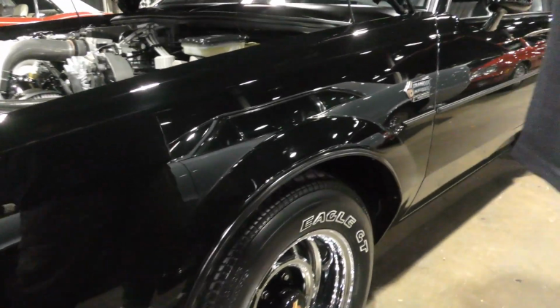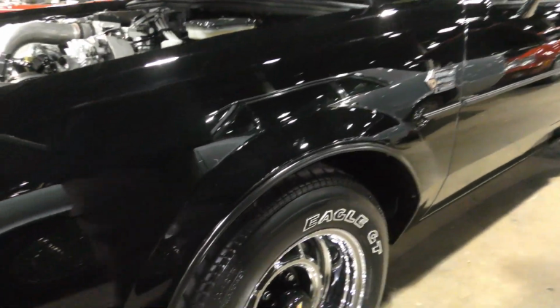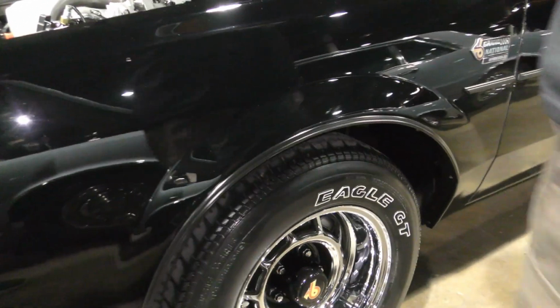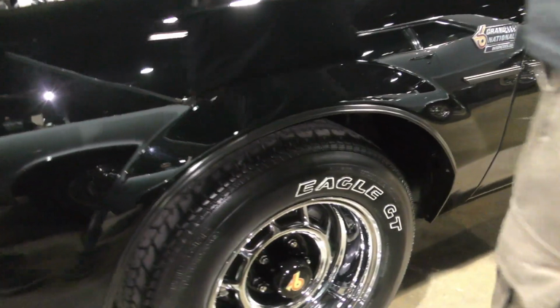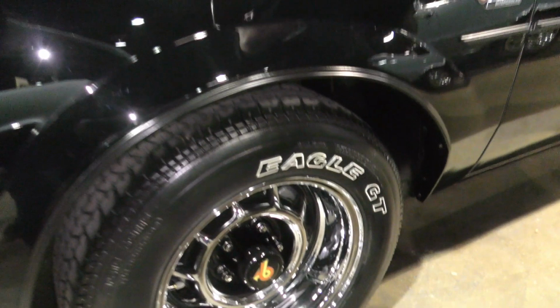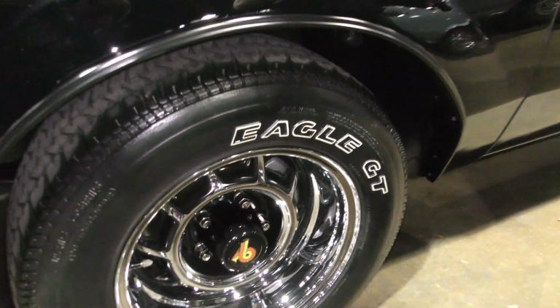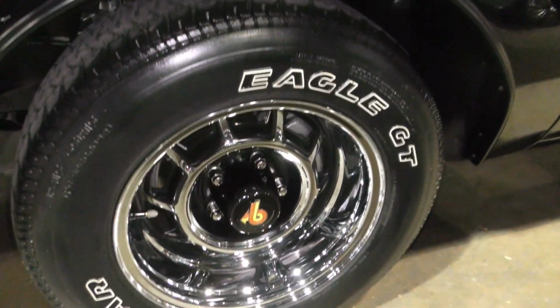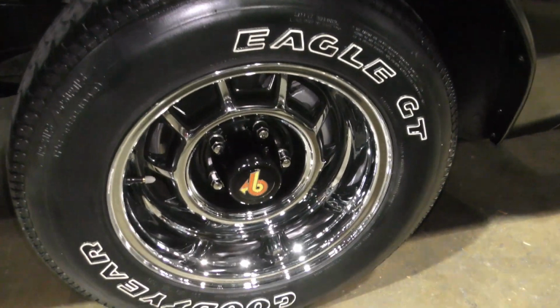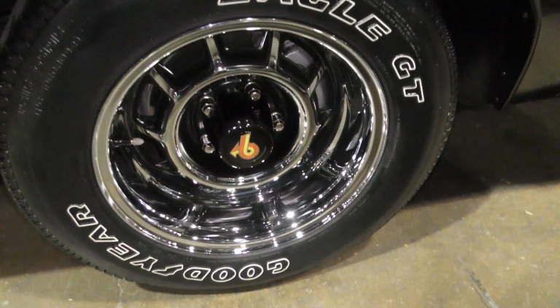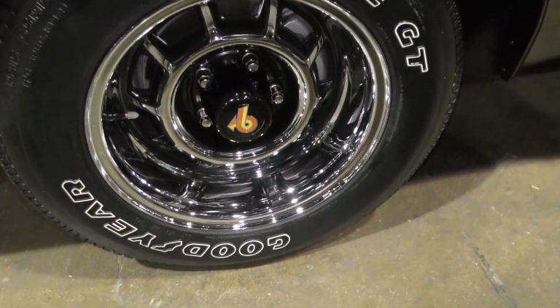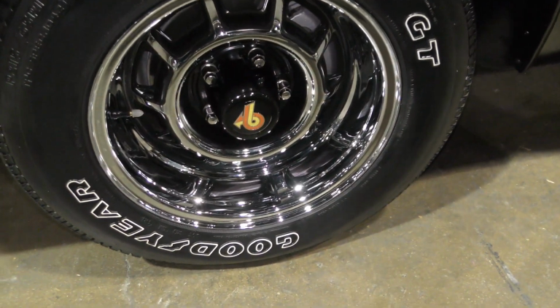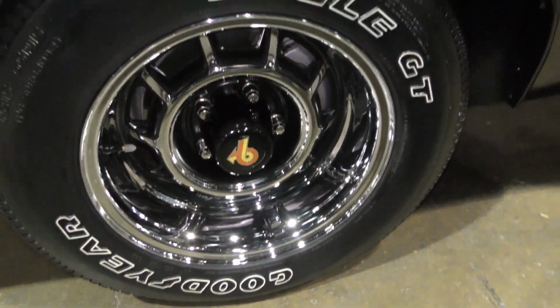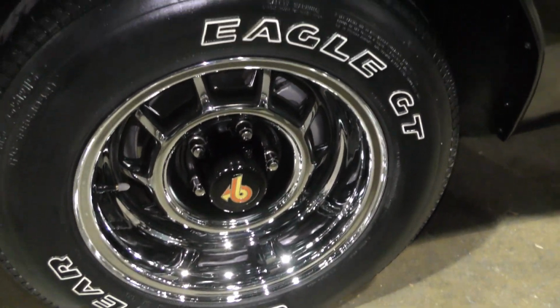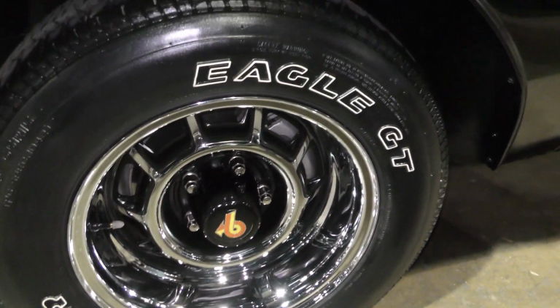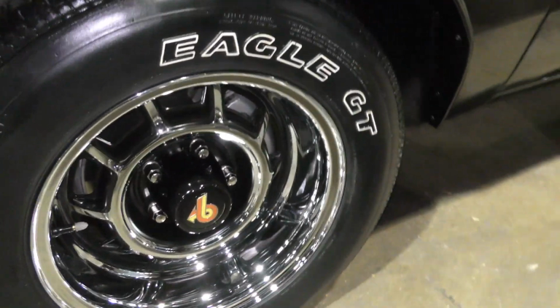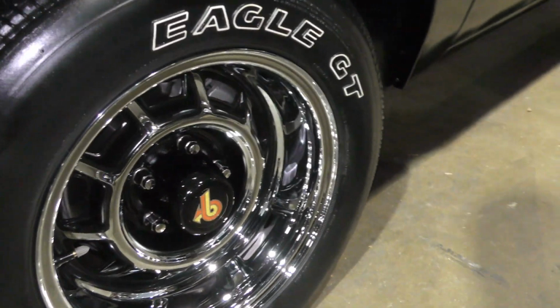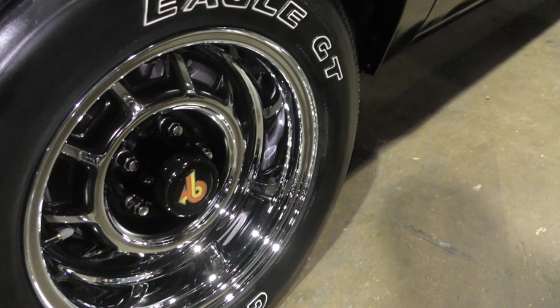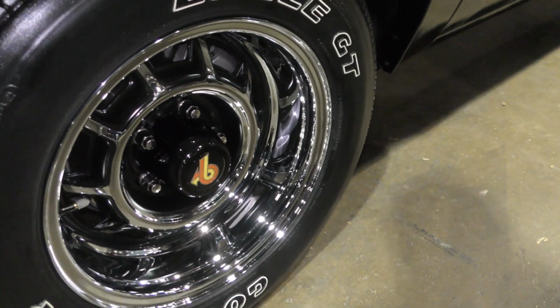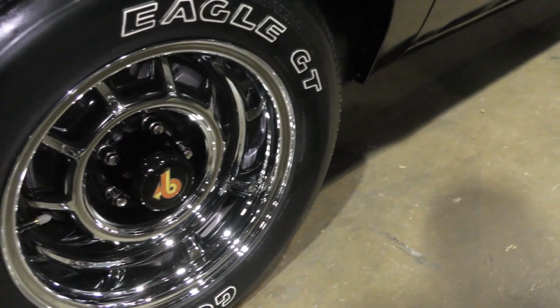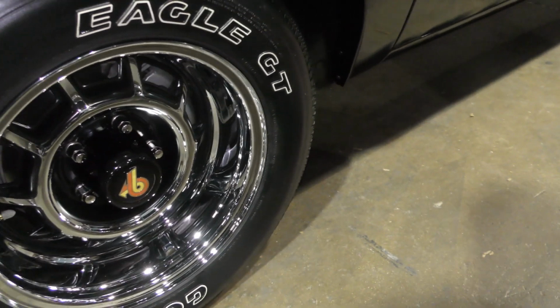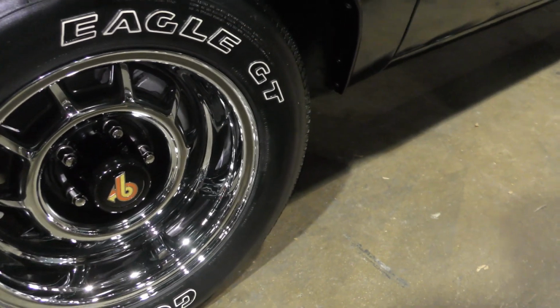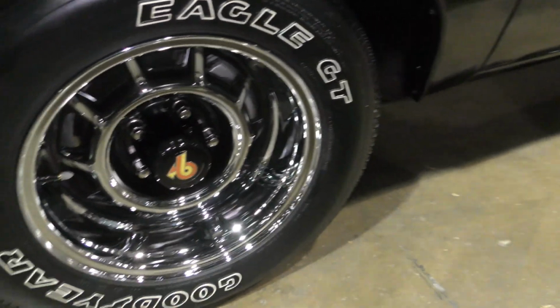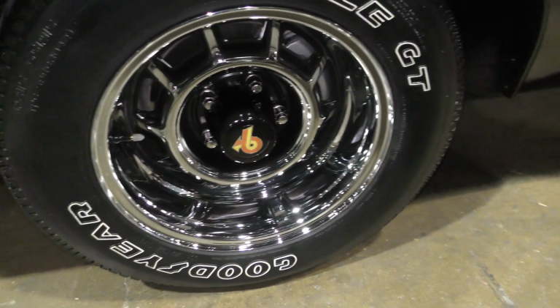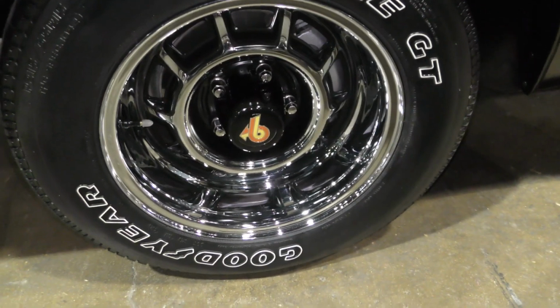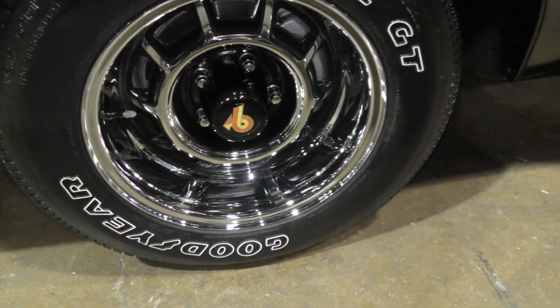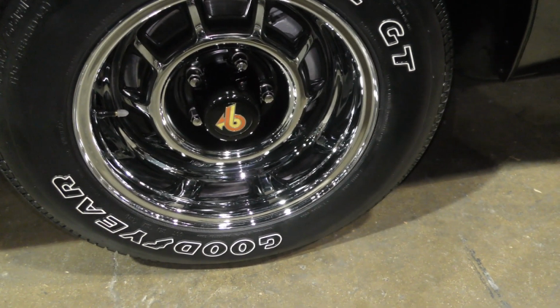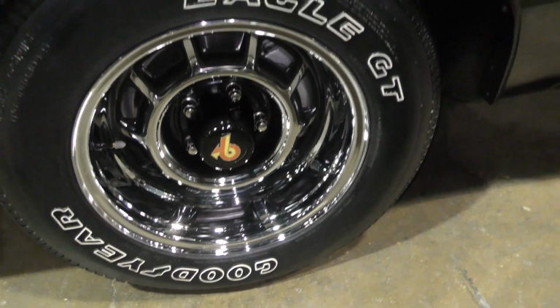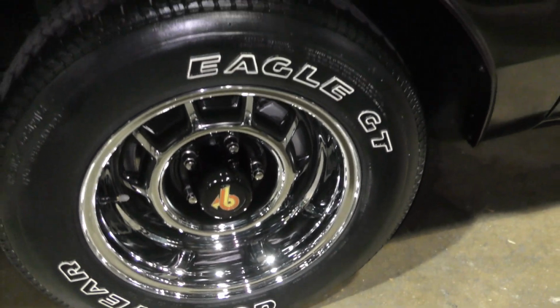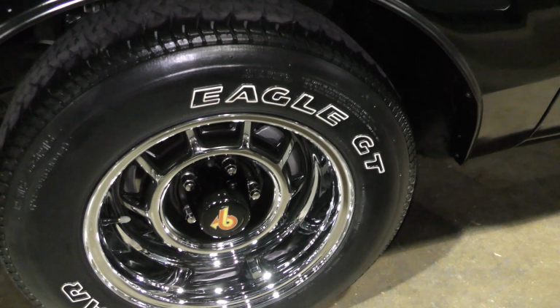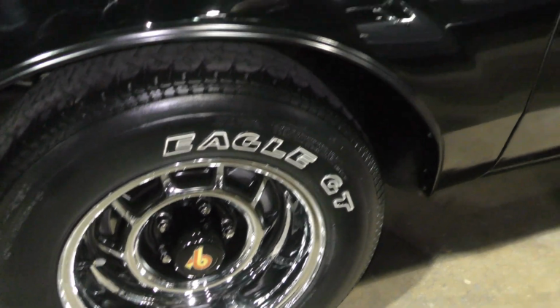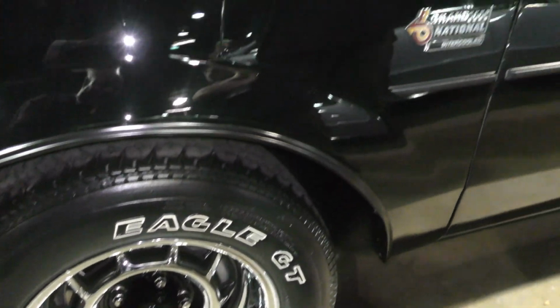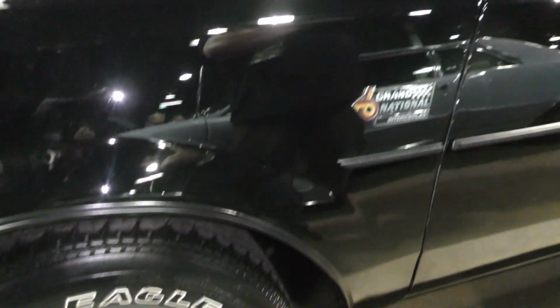Now the rims on here — is that factory? That is a factory rim with a factory tire, just as it would have come in 1986. Even the valve stems and the gray caps are correct. I didn't even know that the lips on those rims were that big, man.